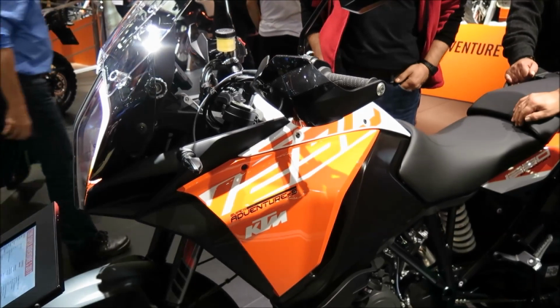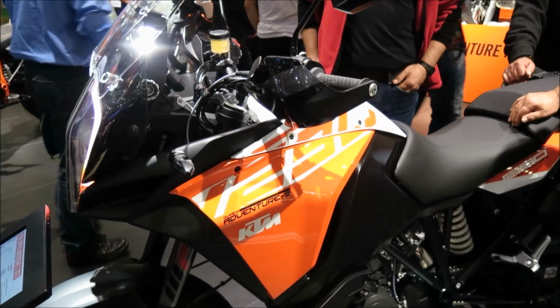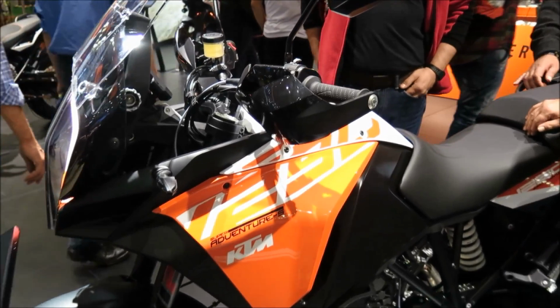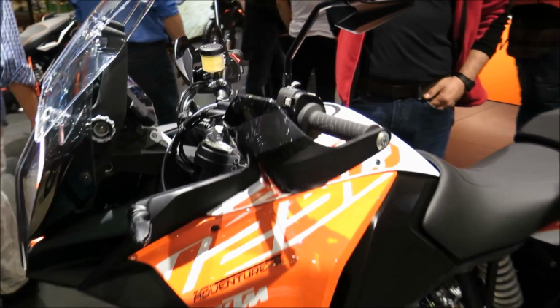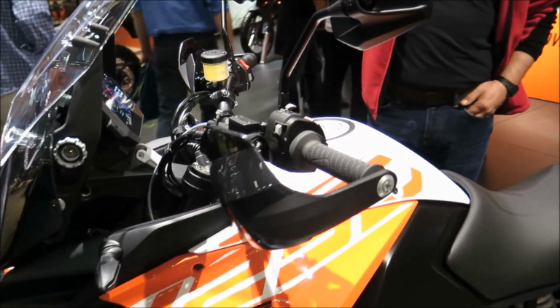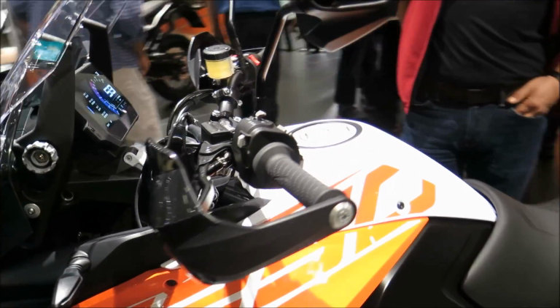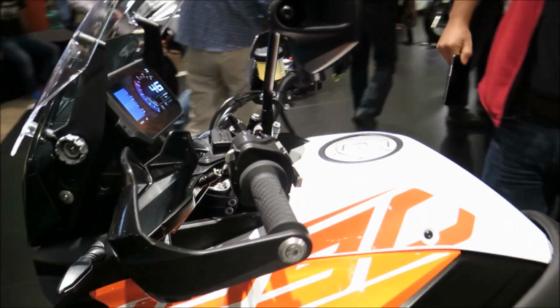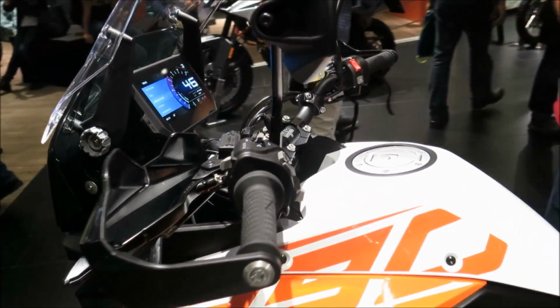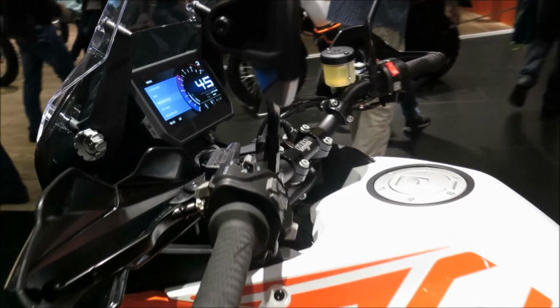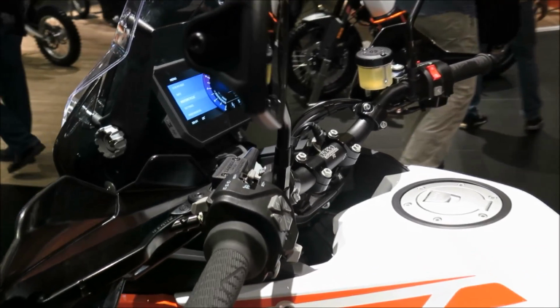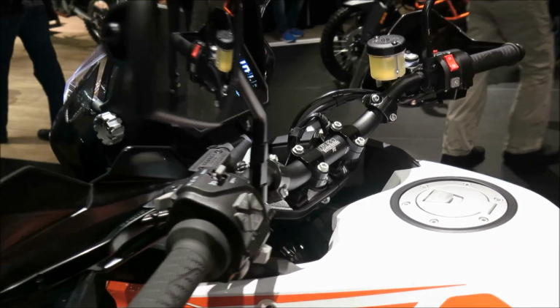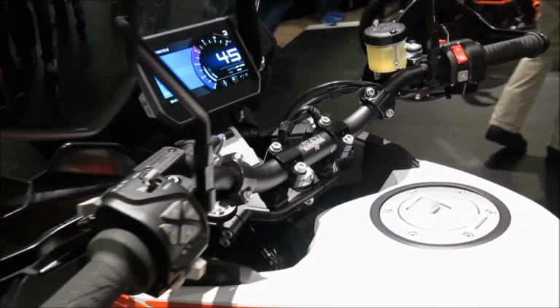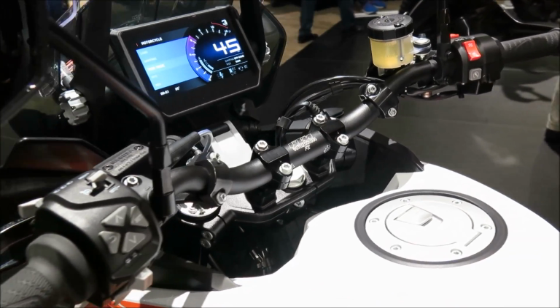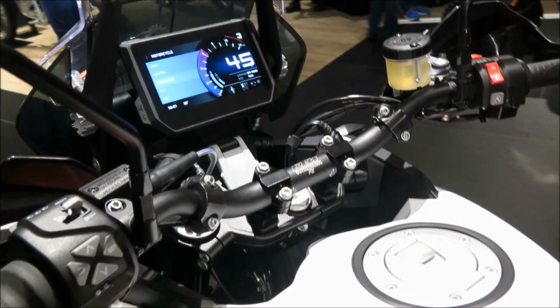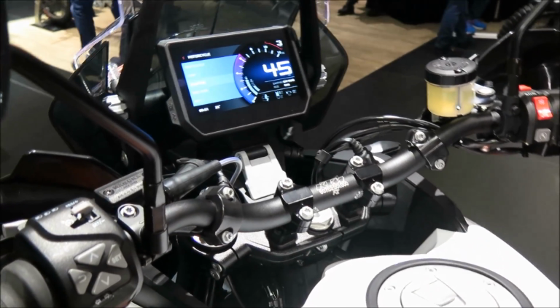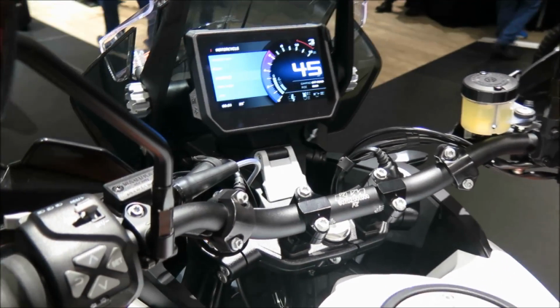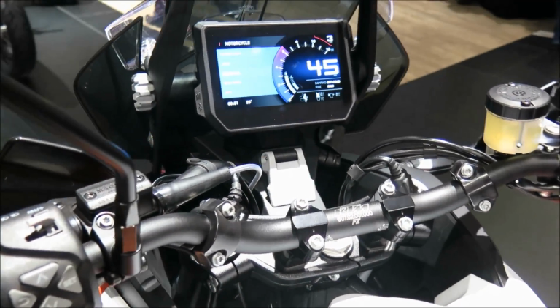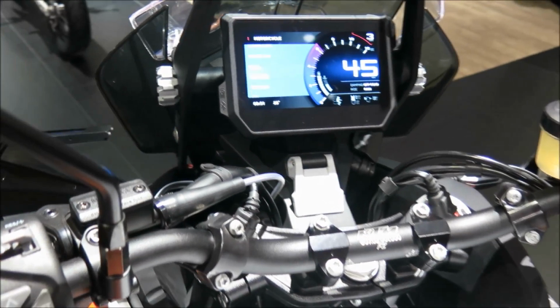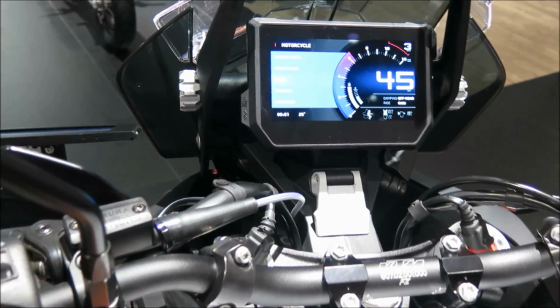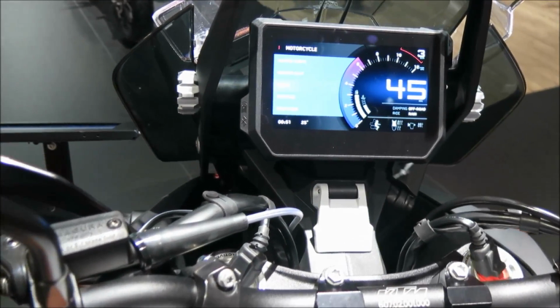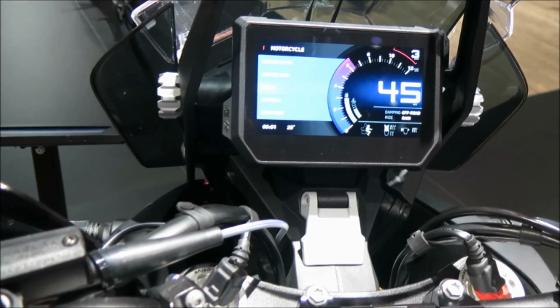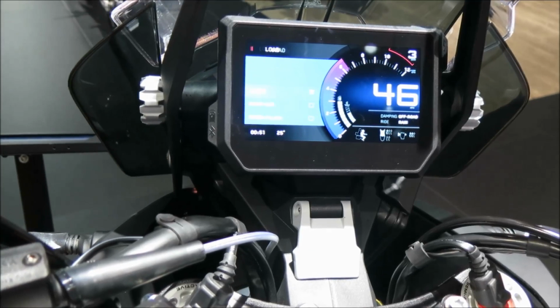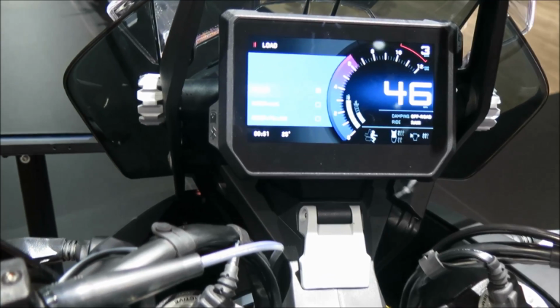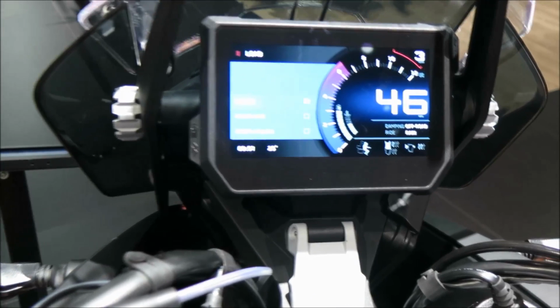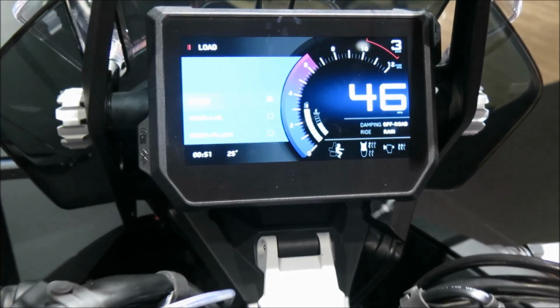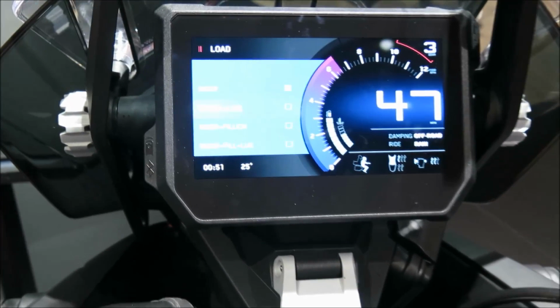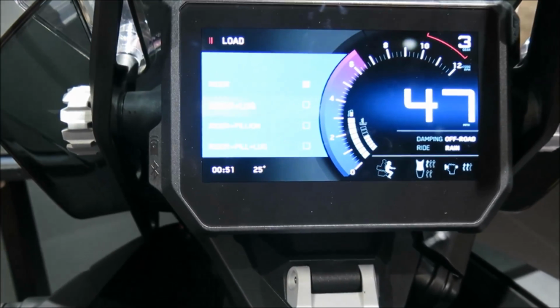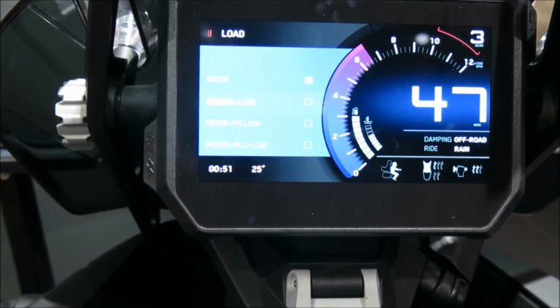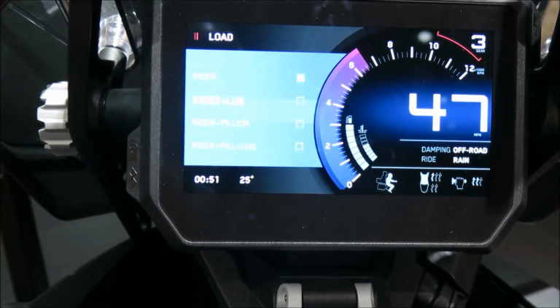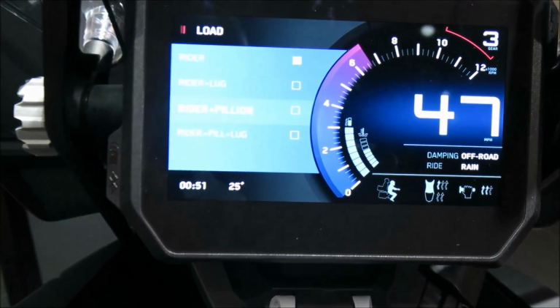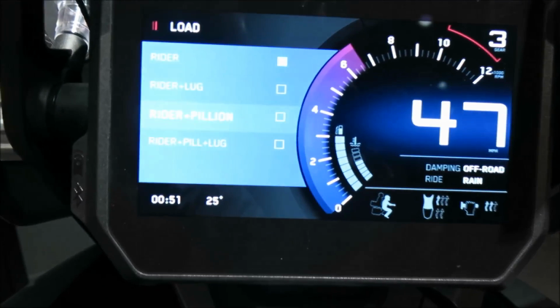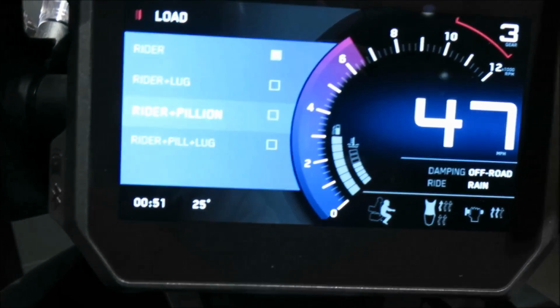What makes a ride truly exhilarating? Scenic views? Spine-tingling speed? Or is it all about nailing that apex time and time again?